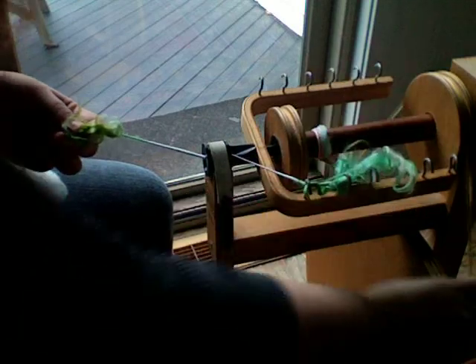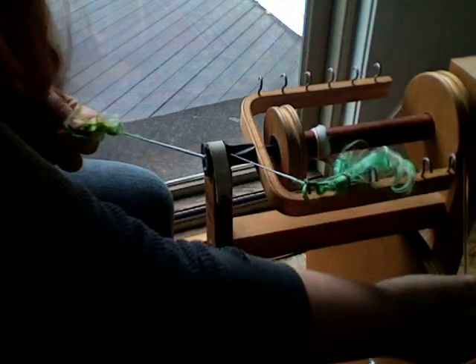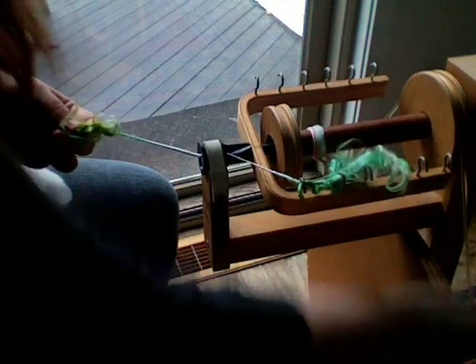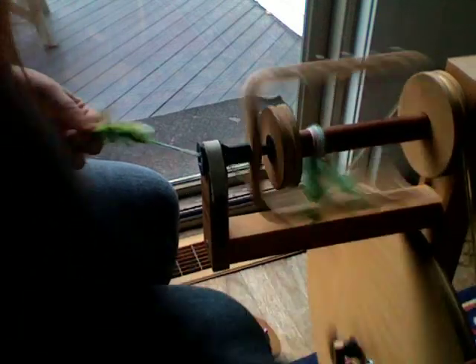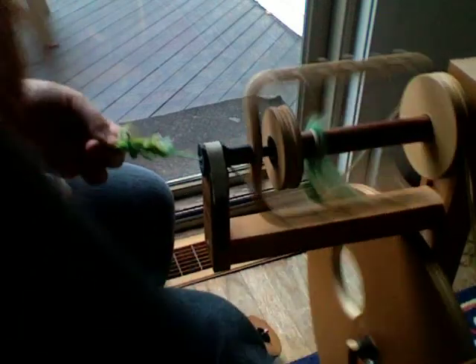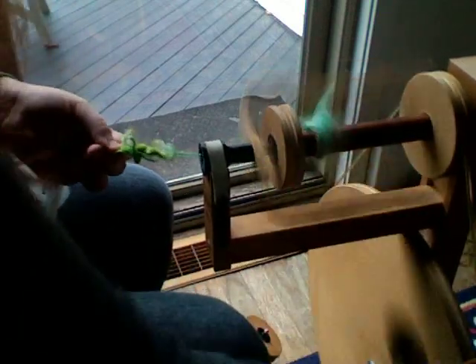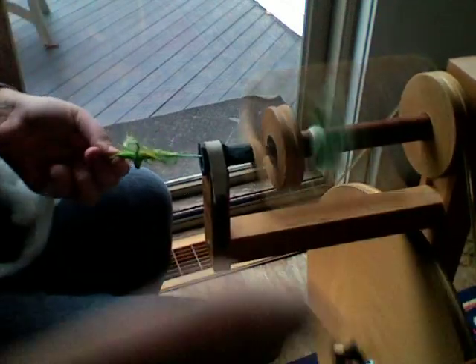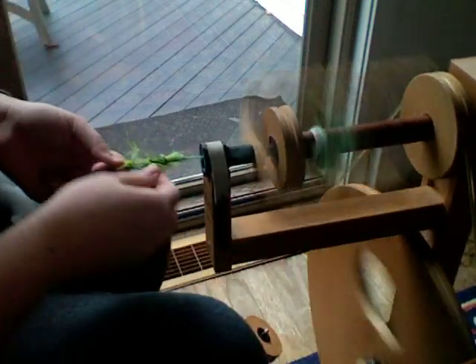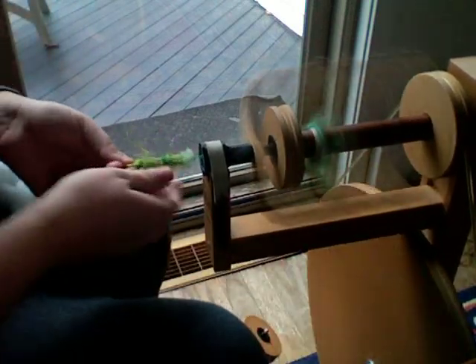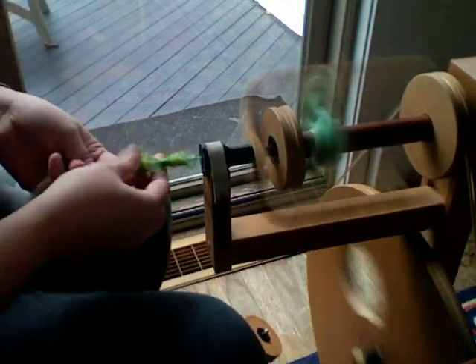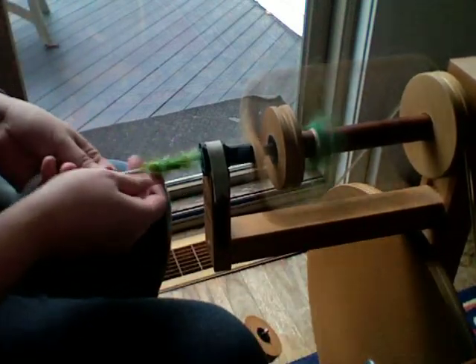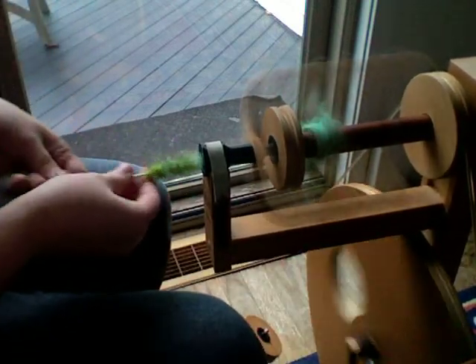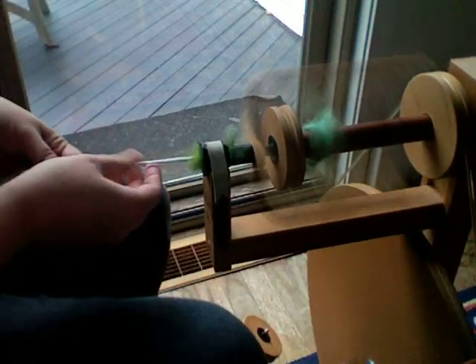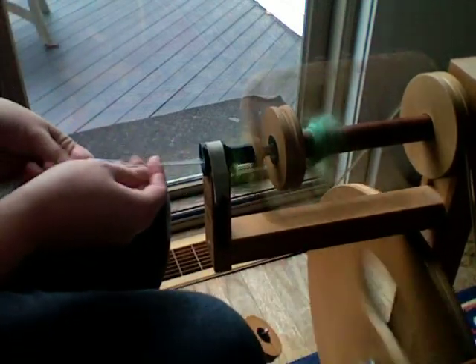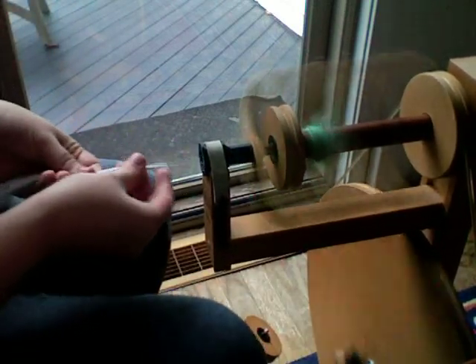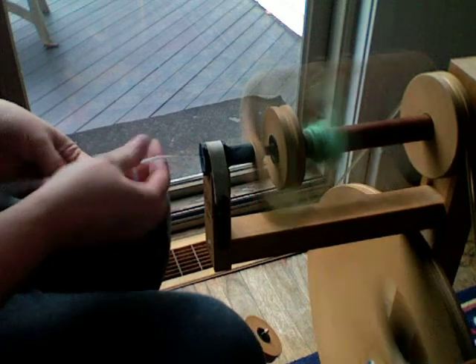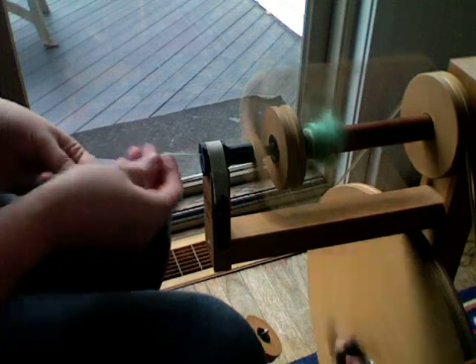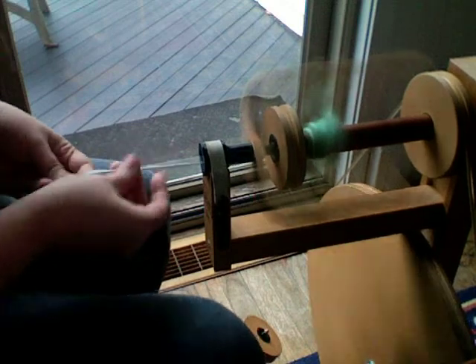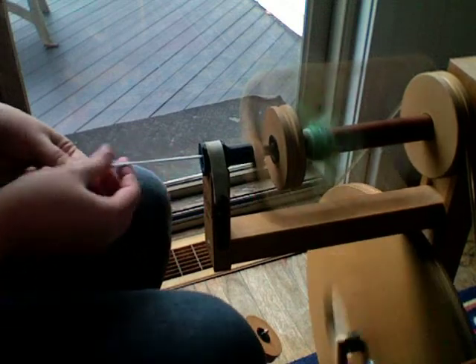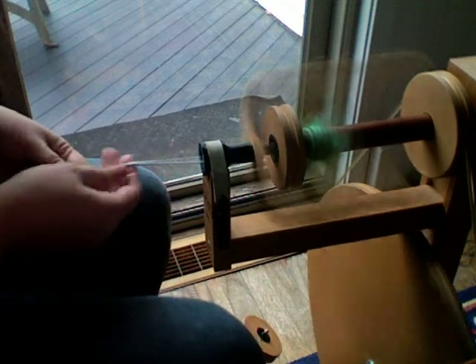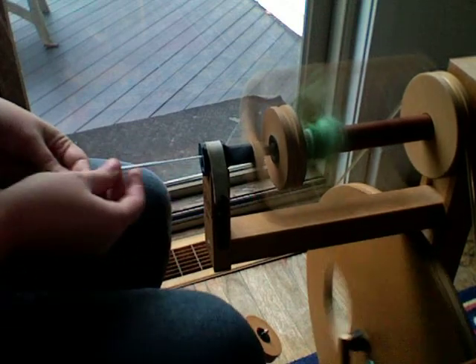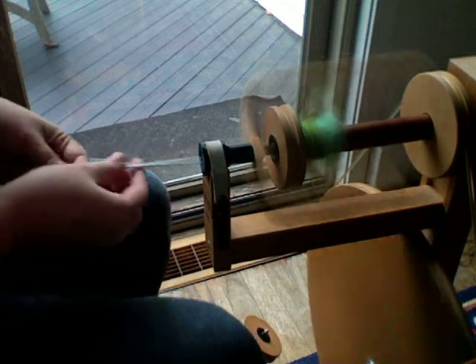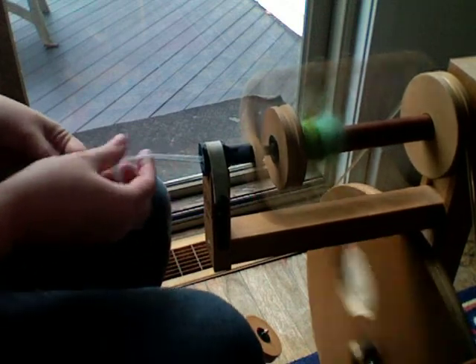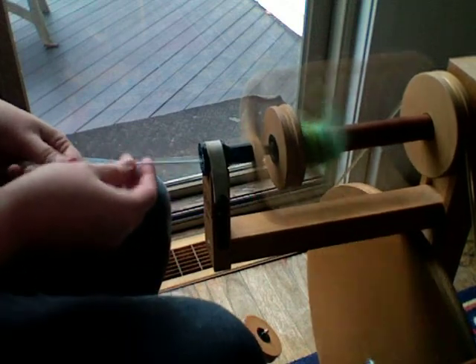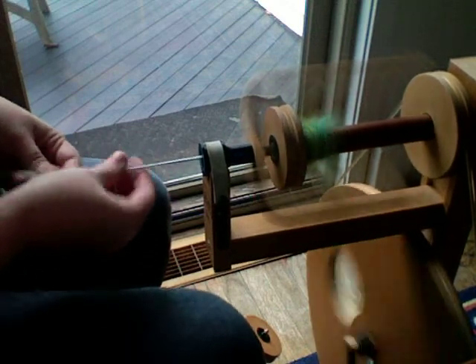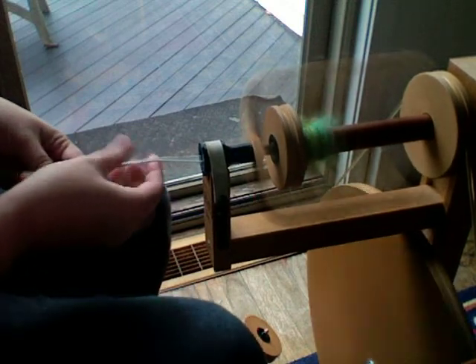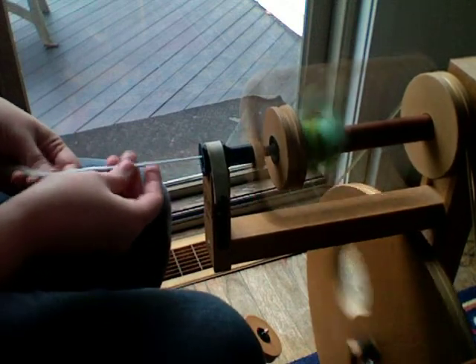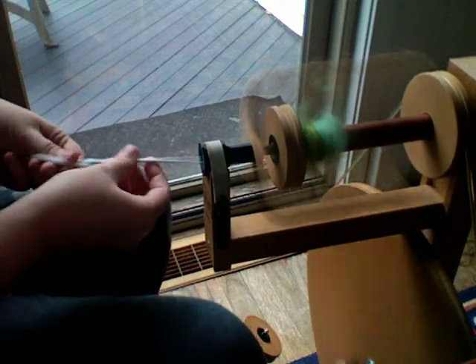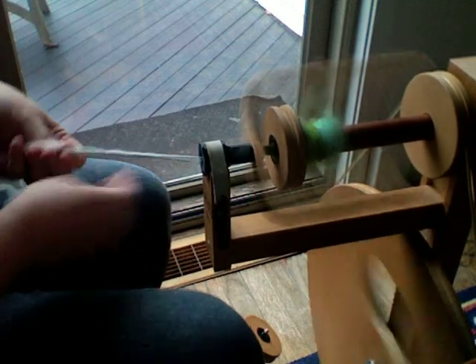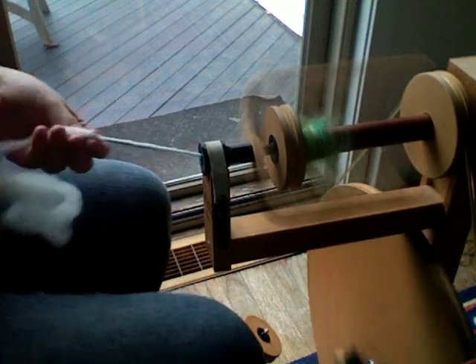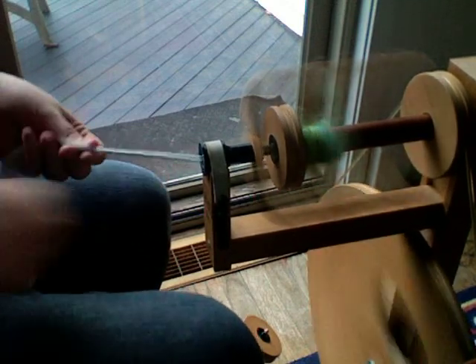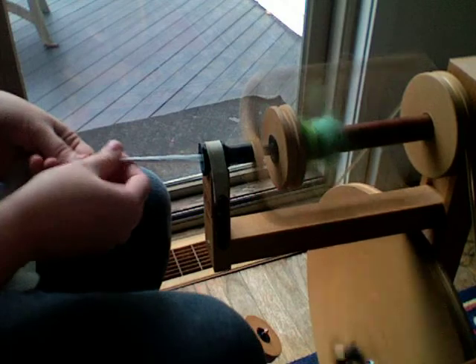That happens sometimes when you spin with gigantic locks like I do. So you just stop it and get it started again. Just keep spinning. That's really all it is.